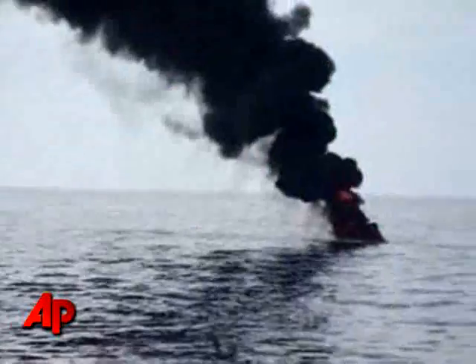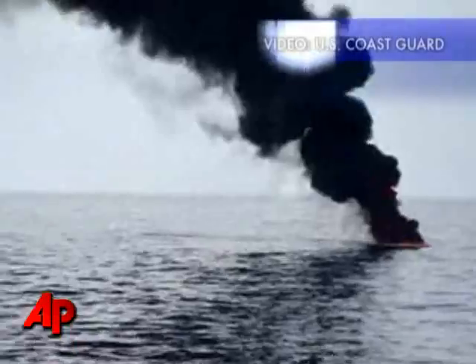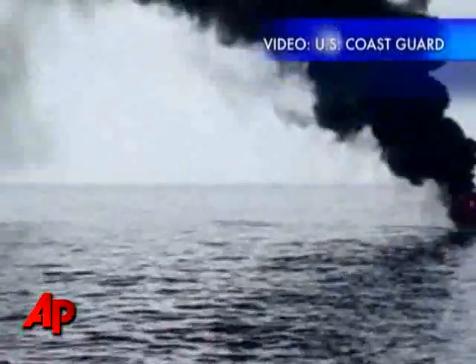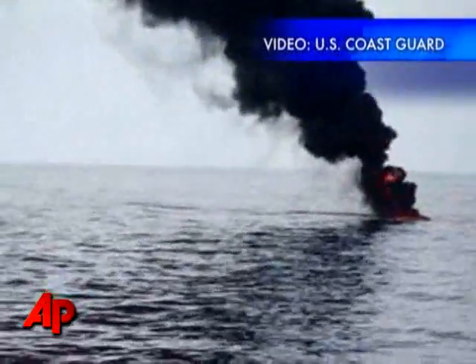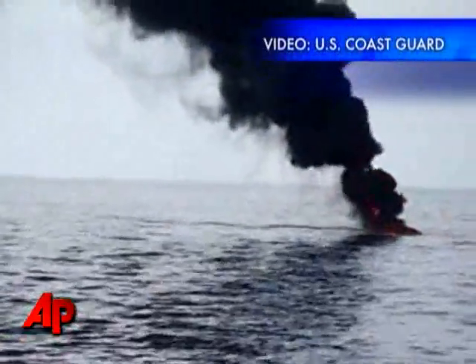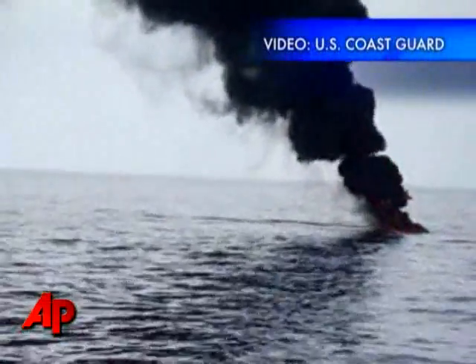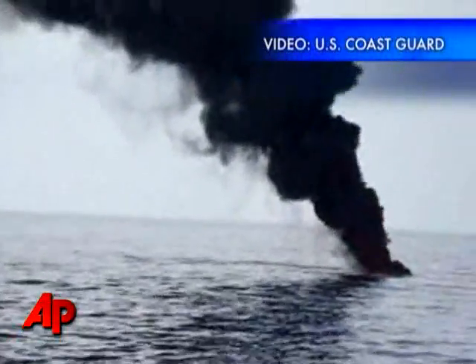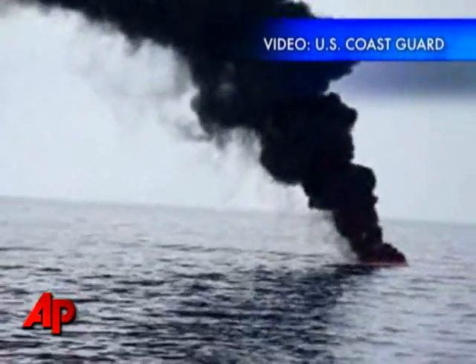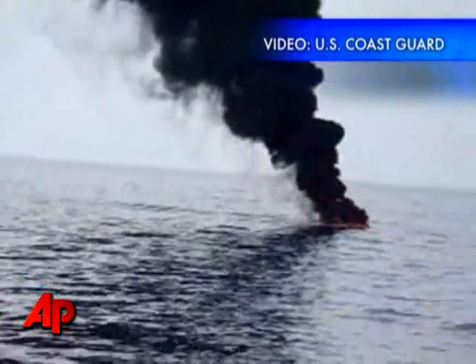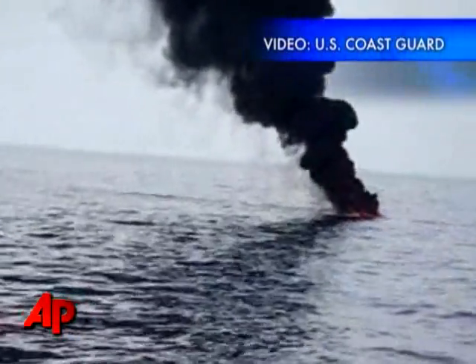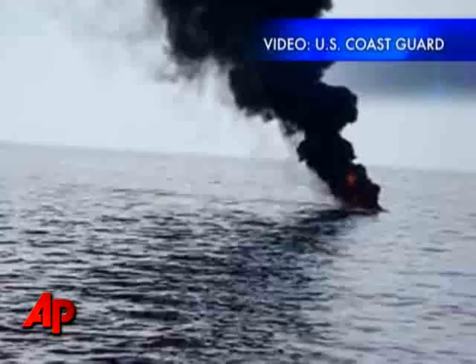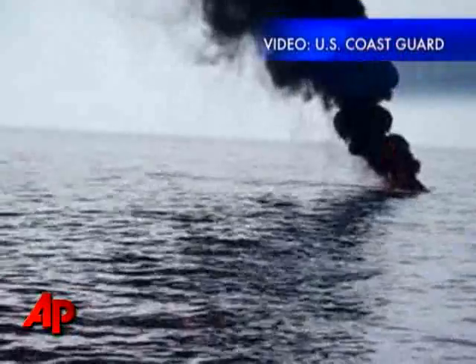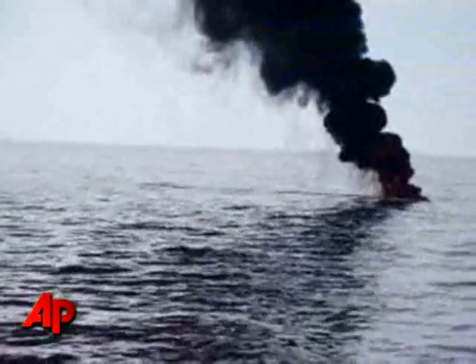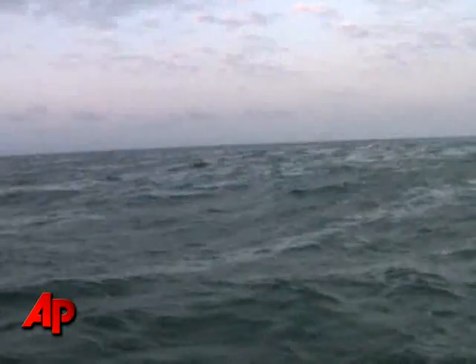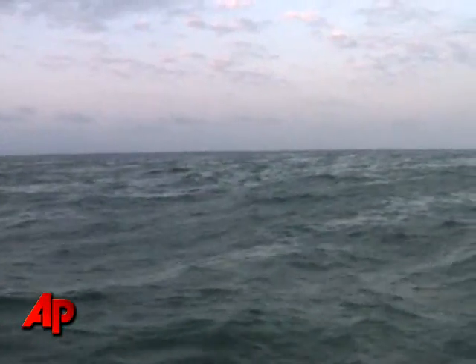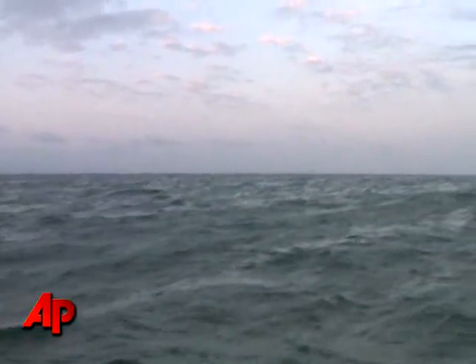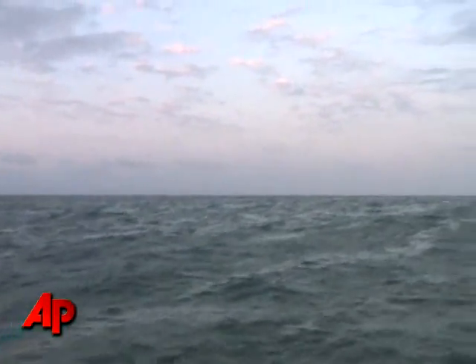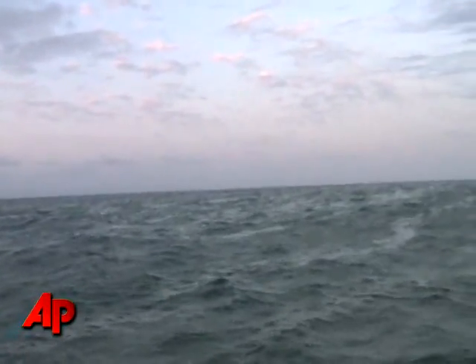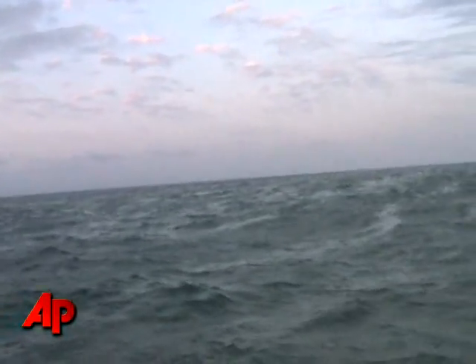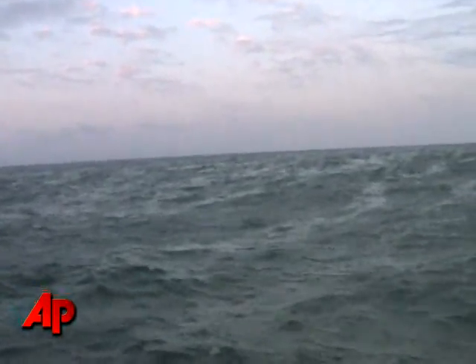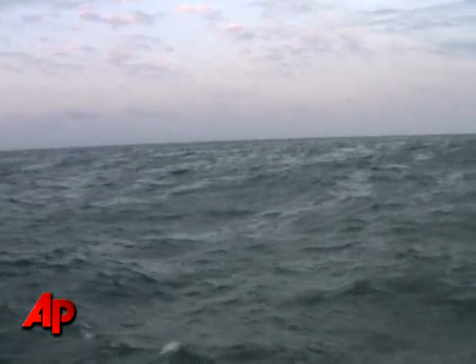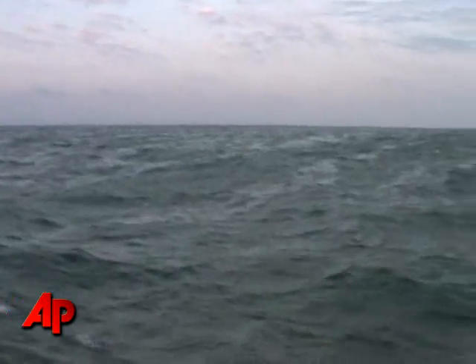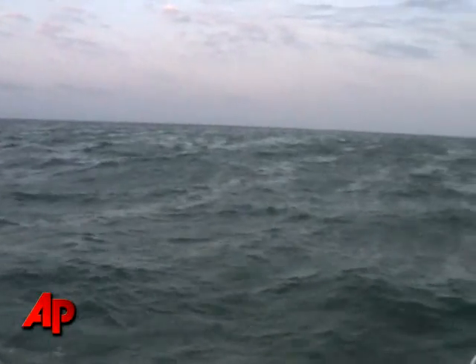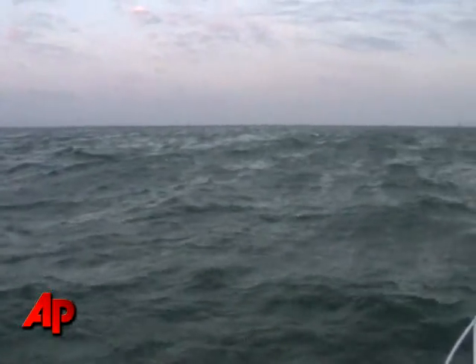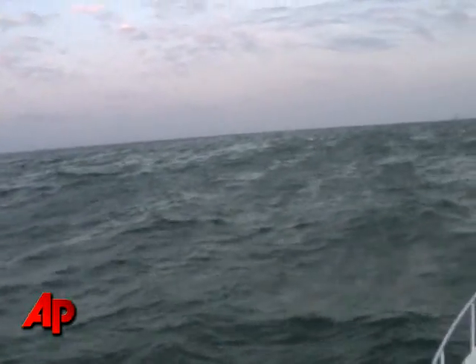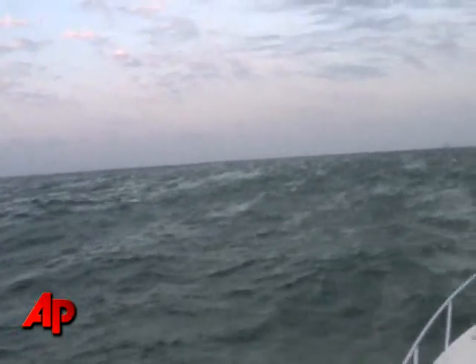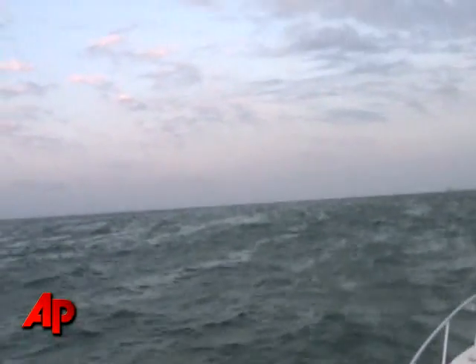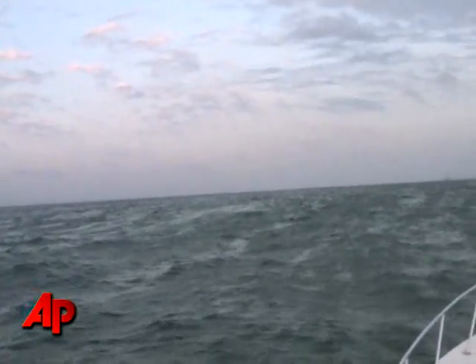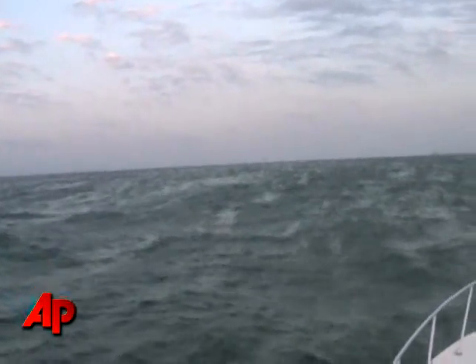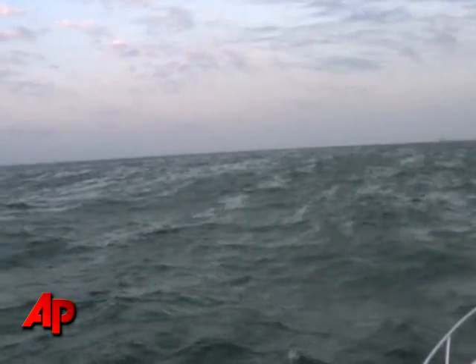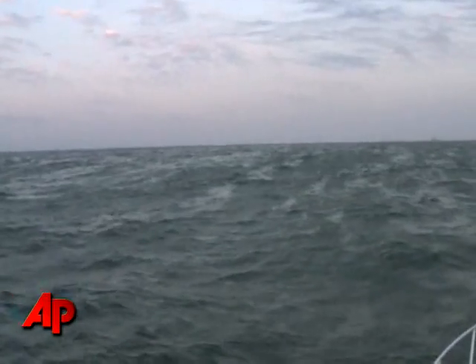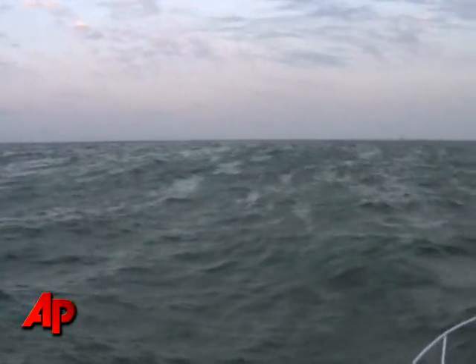One method already tried: the Coast Guard has set controlled fires to burn the oil off the water's surface. Some oil has reportedly started to ooze into the coastal marshes, and faint fingers of oily sheen have begun reaching the Mississippi River Delta.